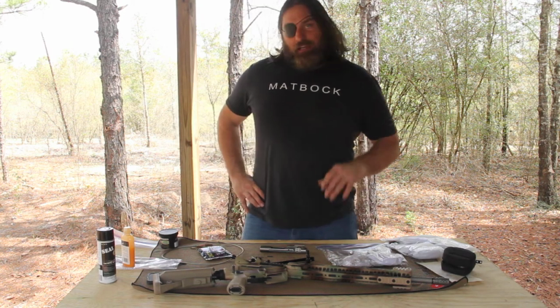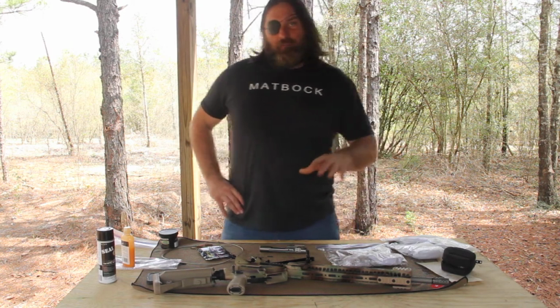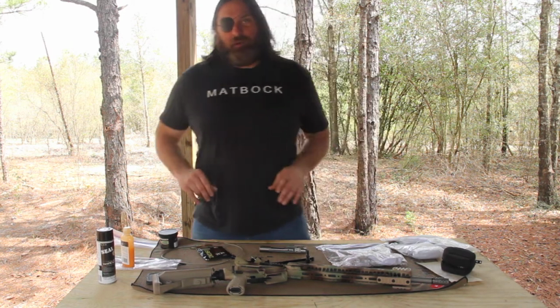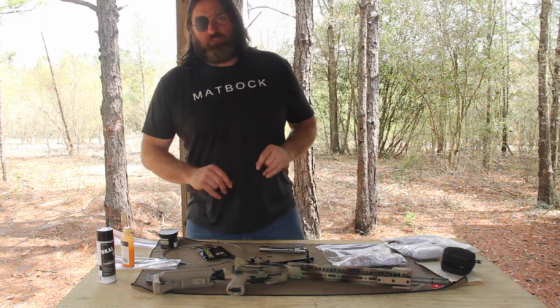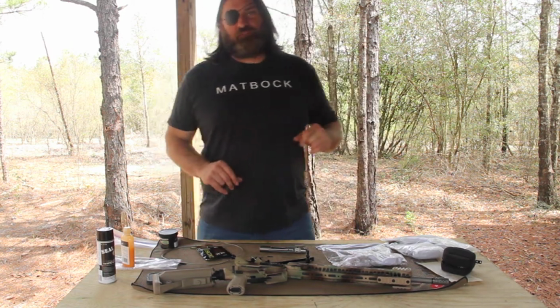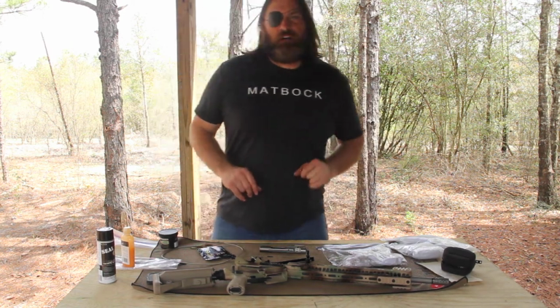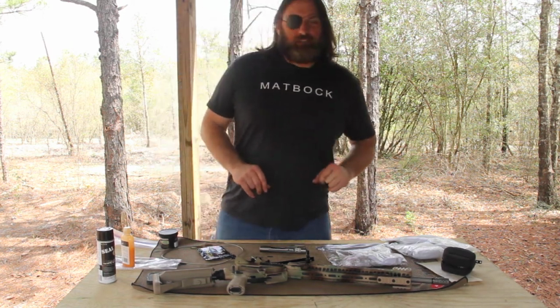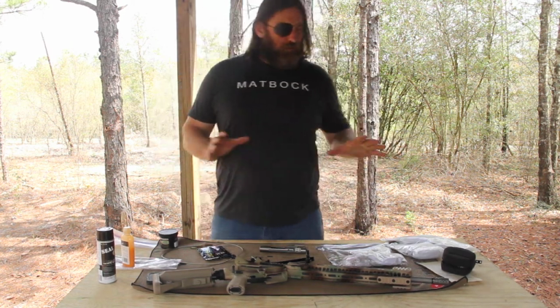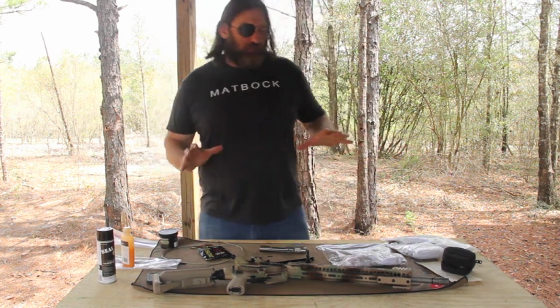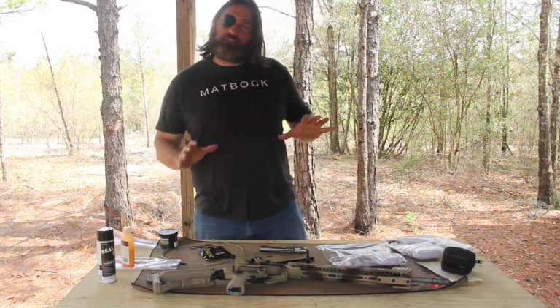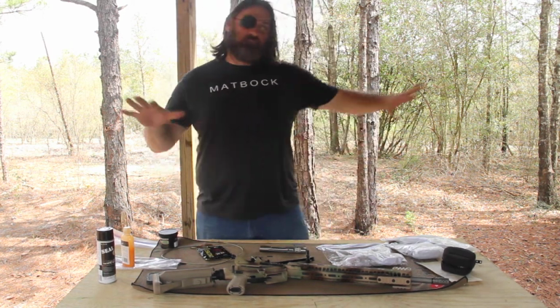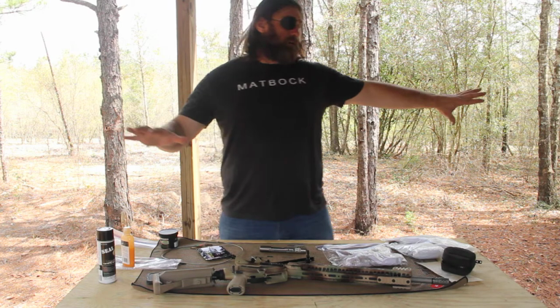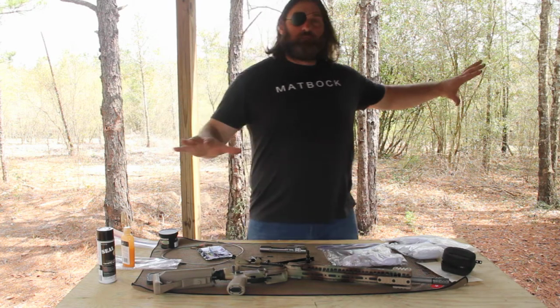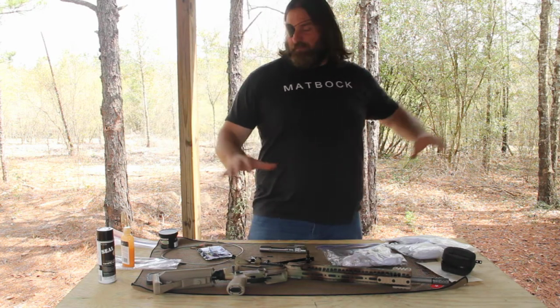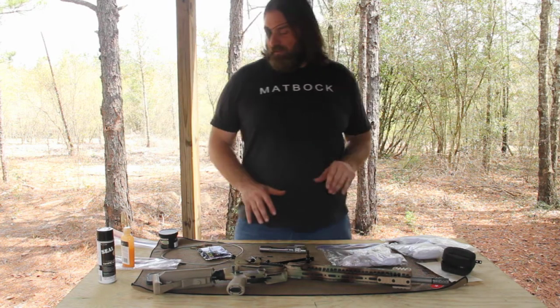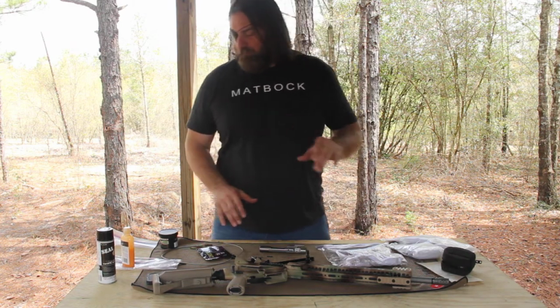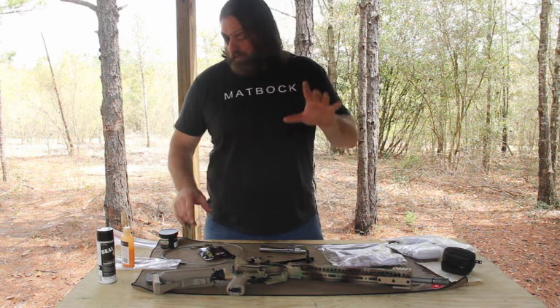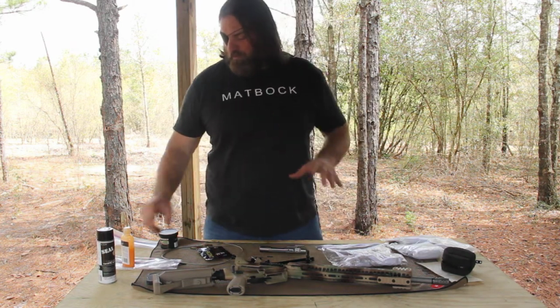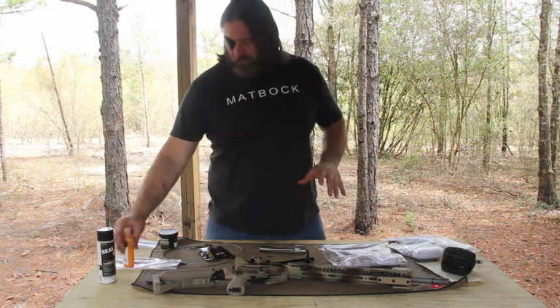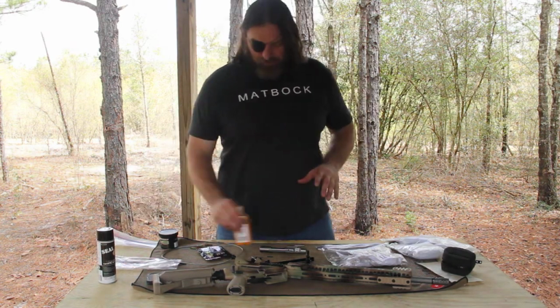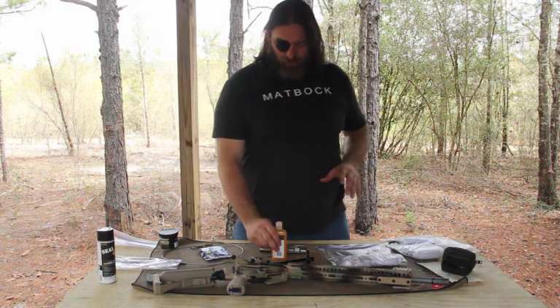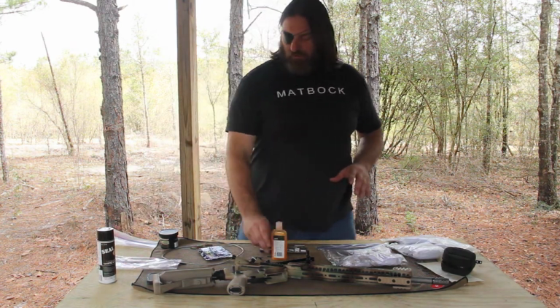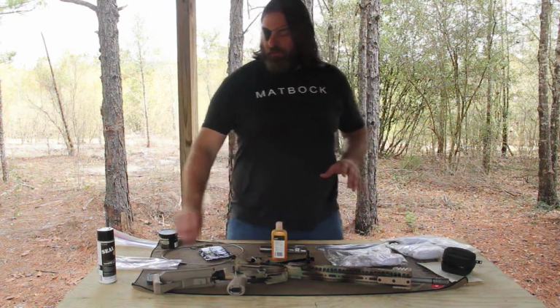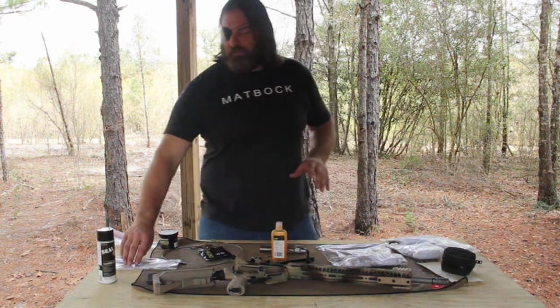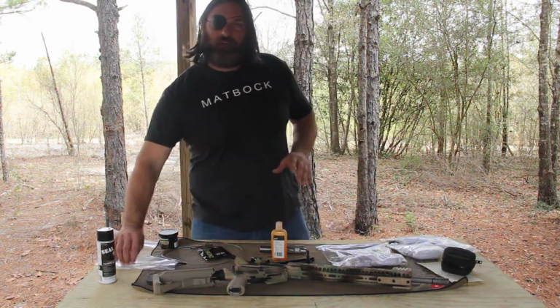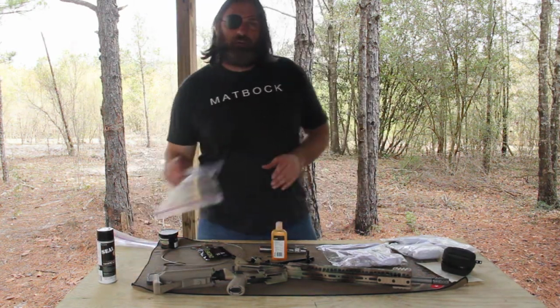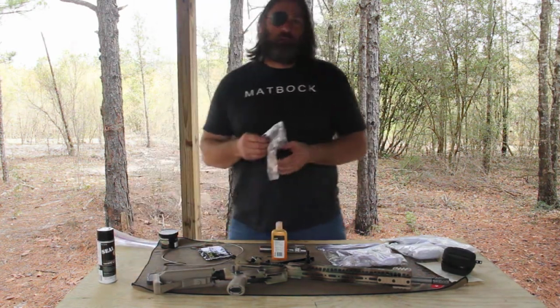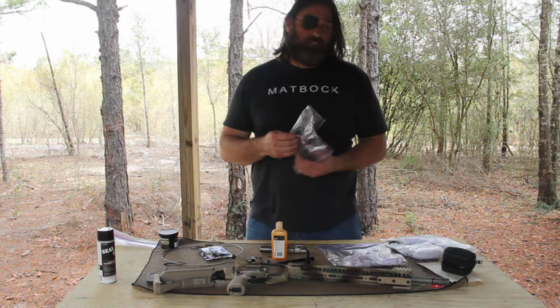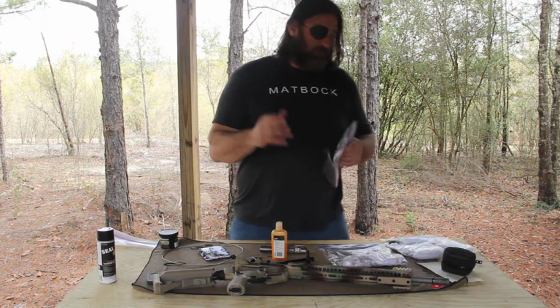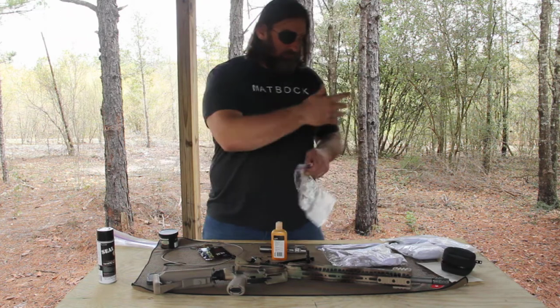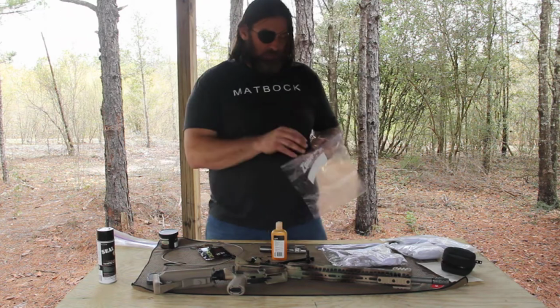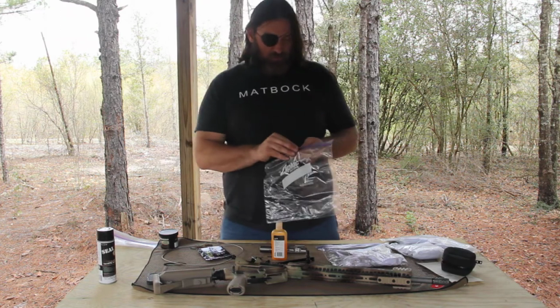Hey, I'm Ron Bellin, Reaper Outdoors, Survive the Hunt. We're out here in Mississippi — this is our camp, legitimately — and I just want to point out something to you: what I do with my cleaning supplies when I'm cleaning up and putting my stuff away.